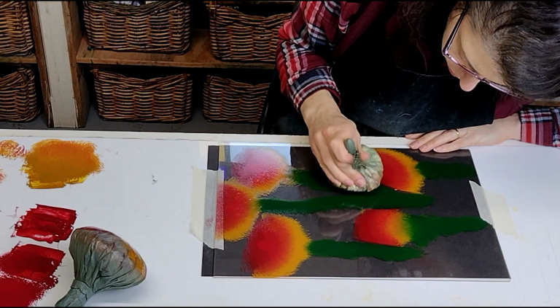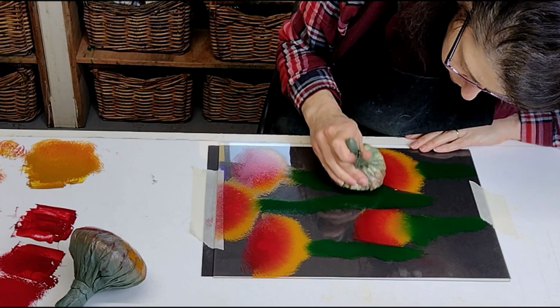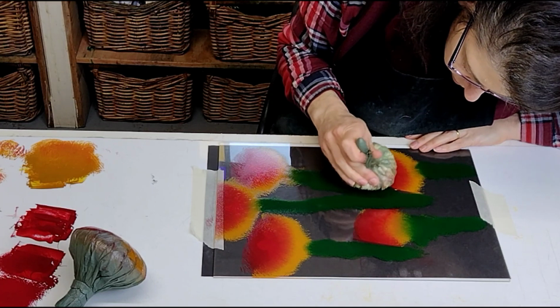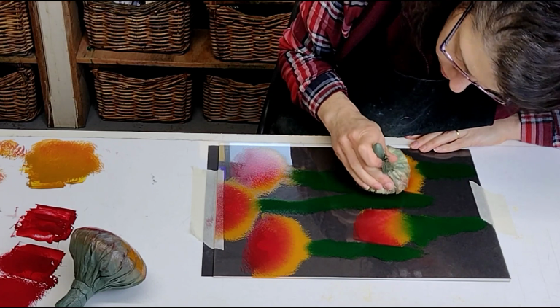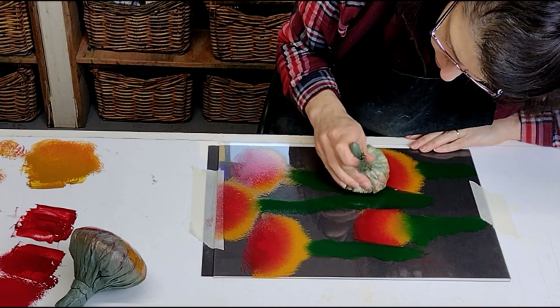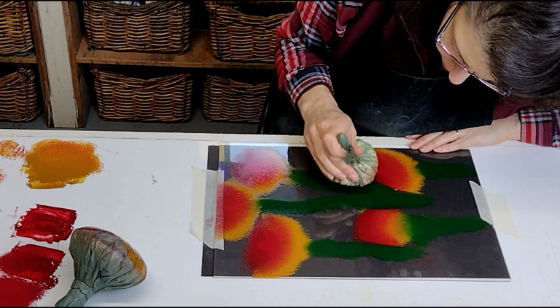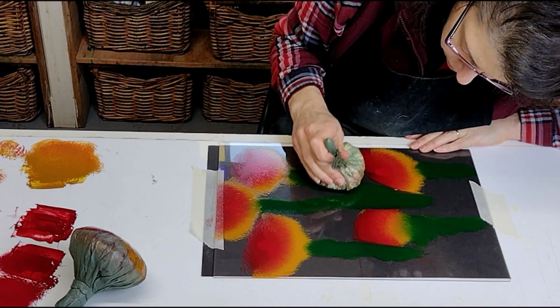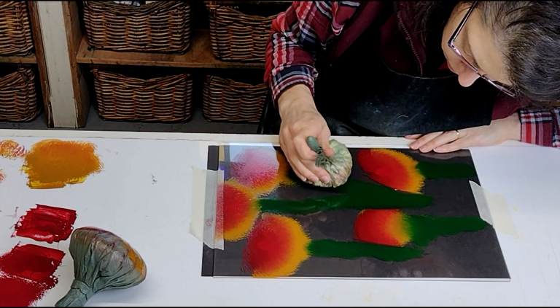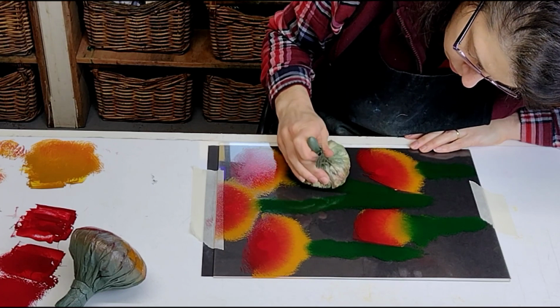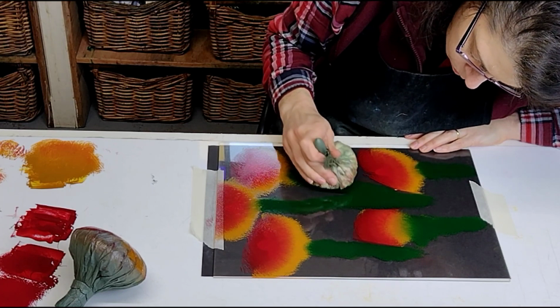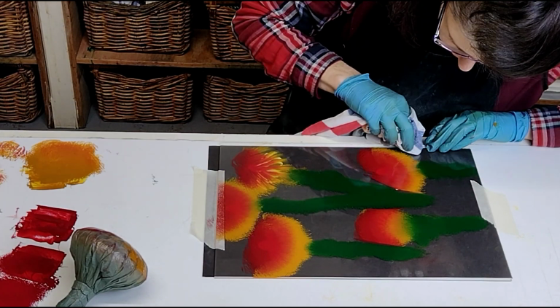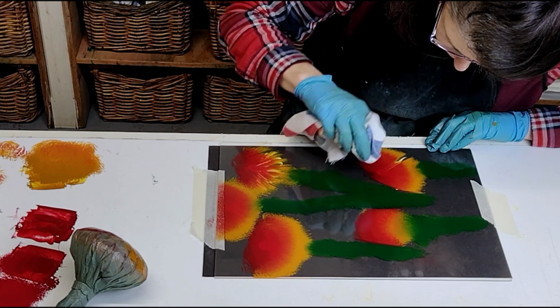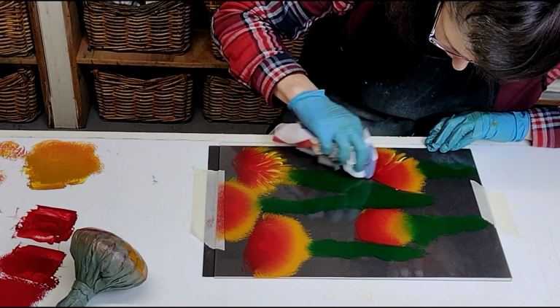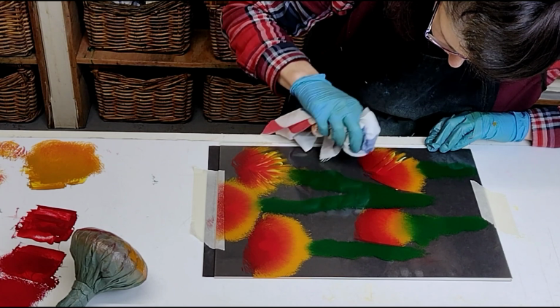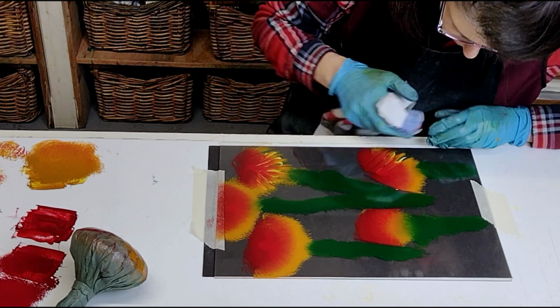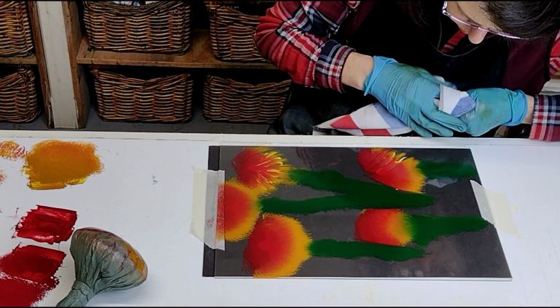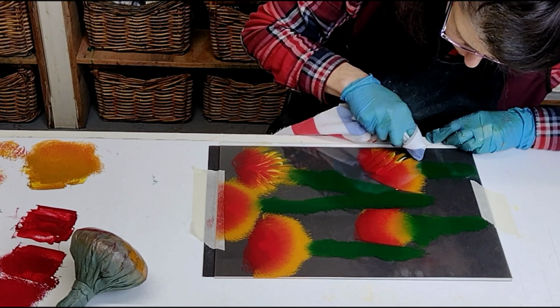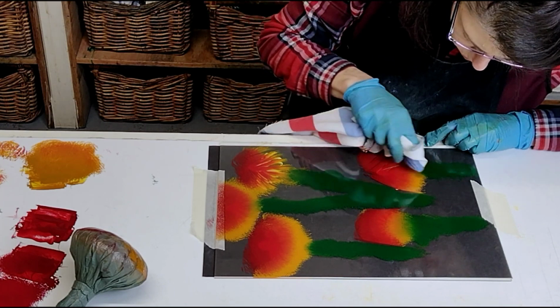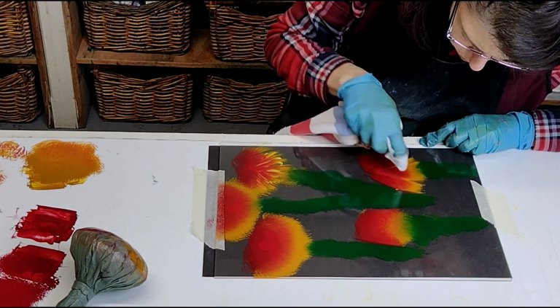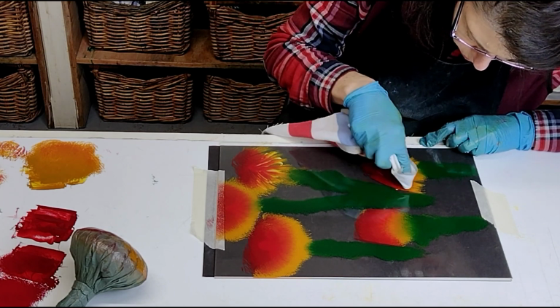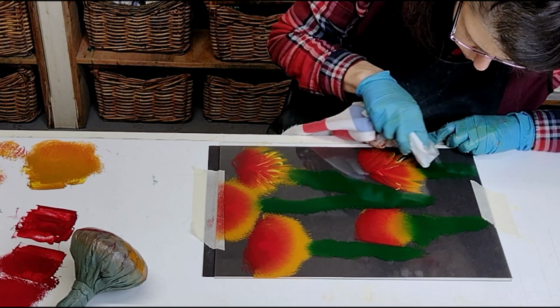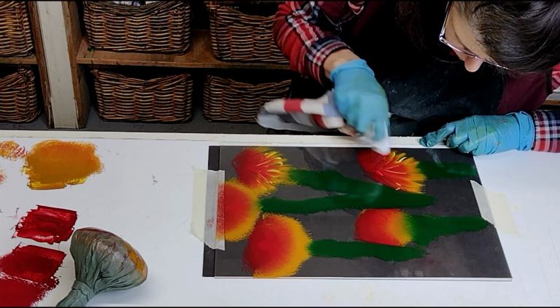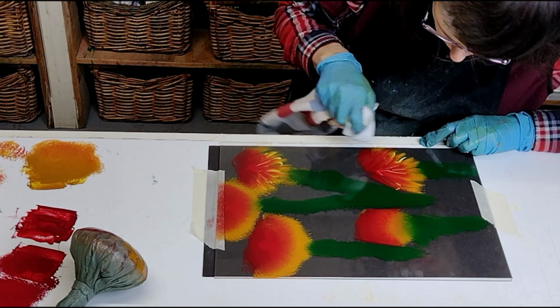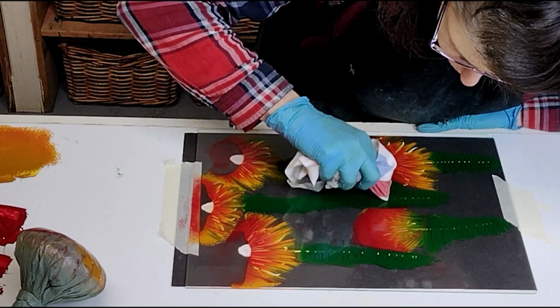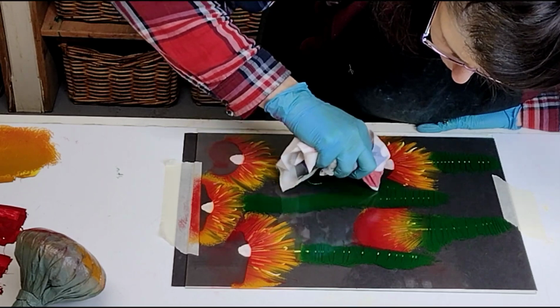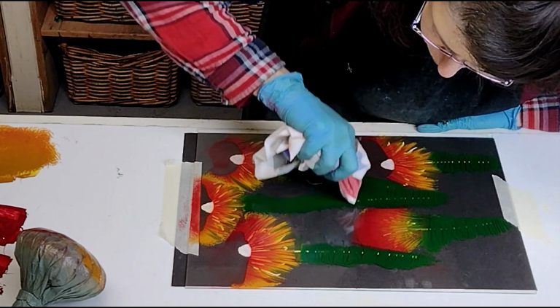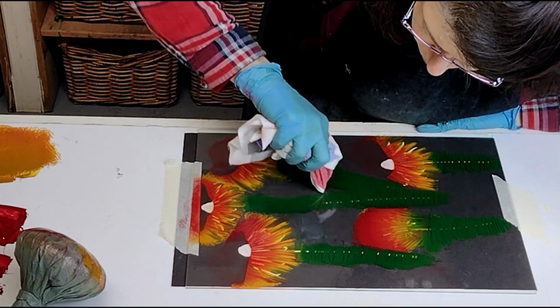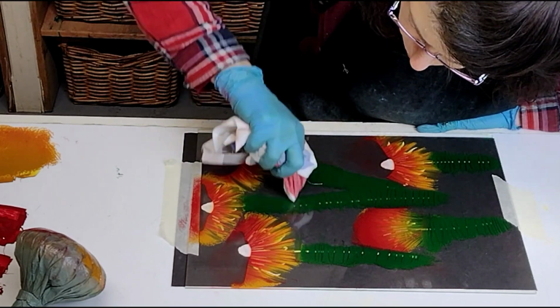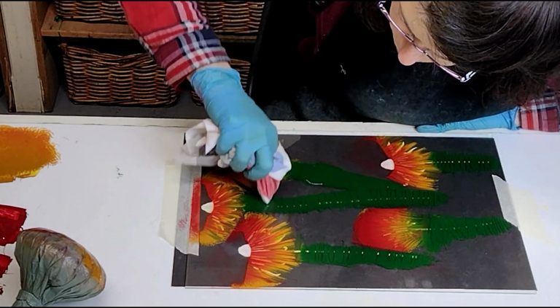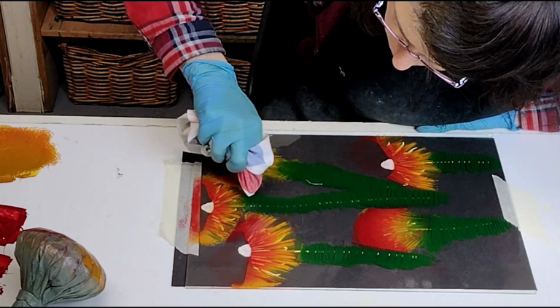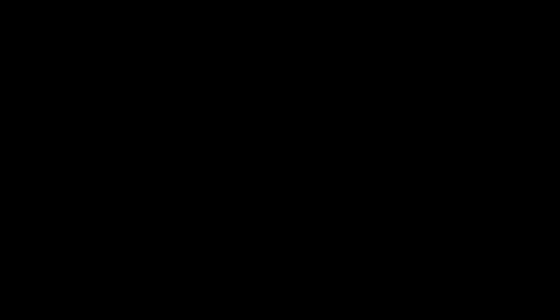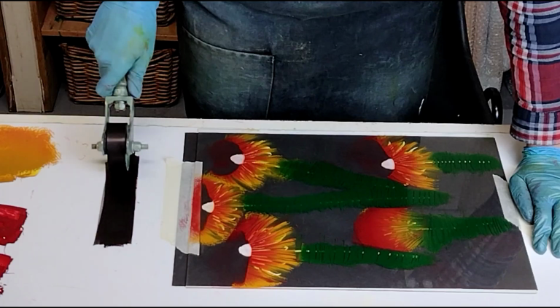In this video I'm printing a second layer of ink on flower shapes that I've cut out of paper. I blend the ink on a plastic sheet with a dabber, then wipe away some of the ink with a cloth.